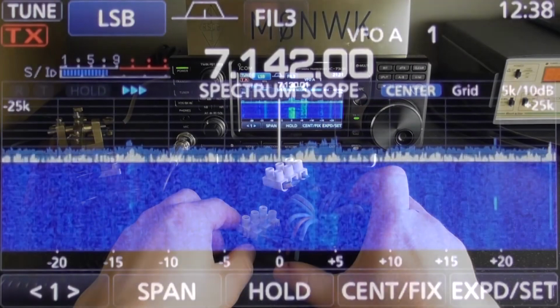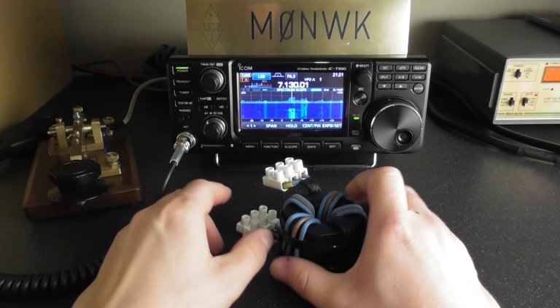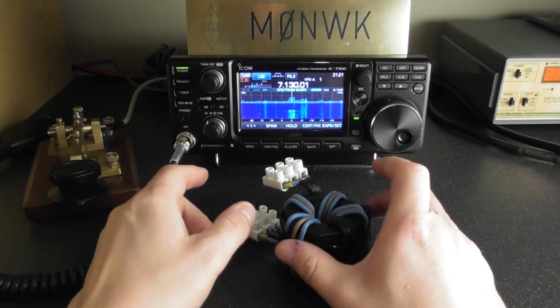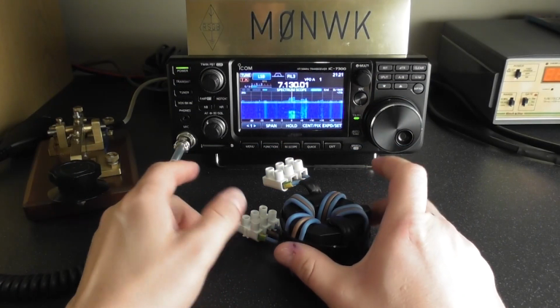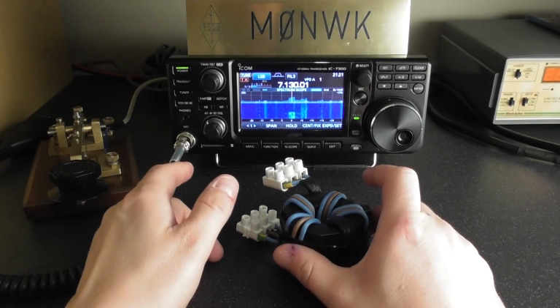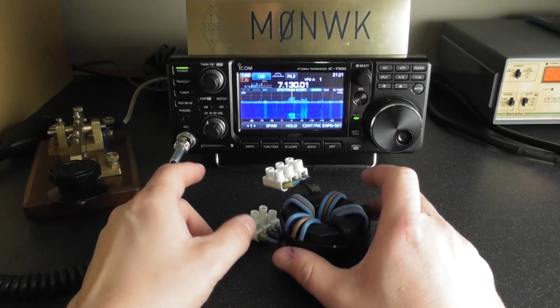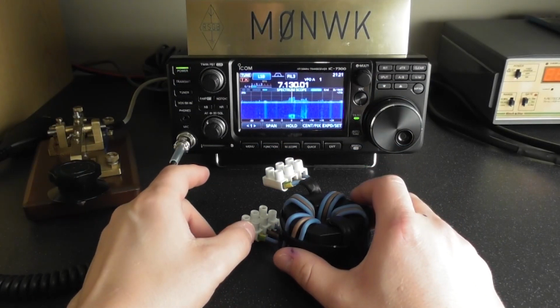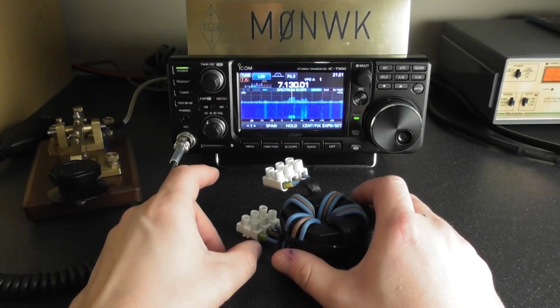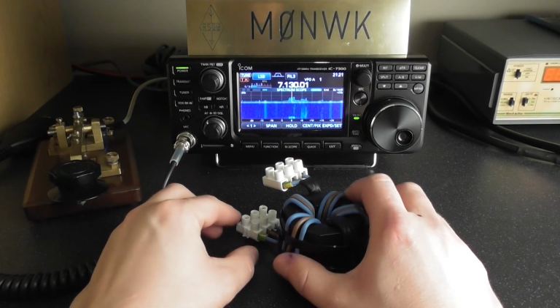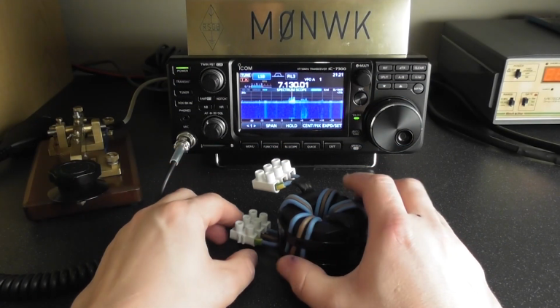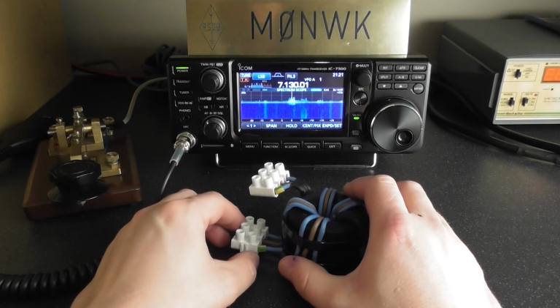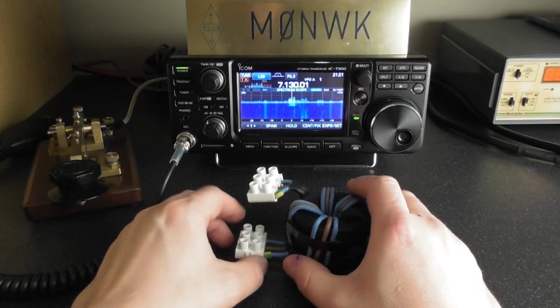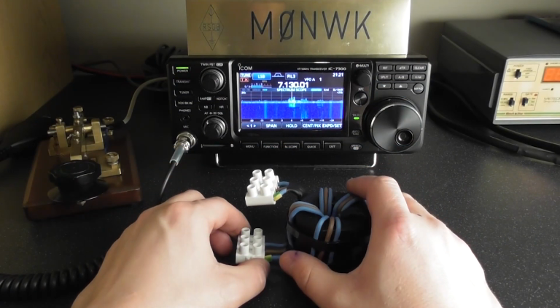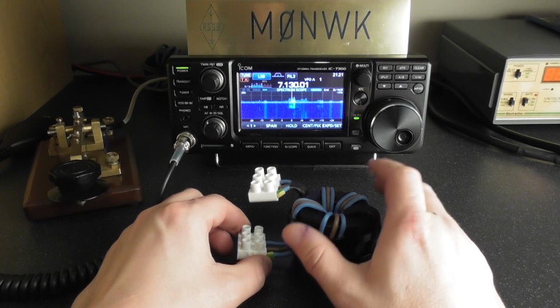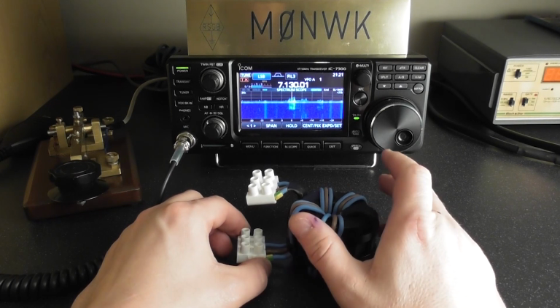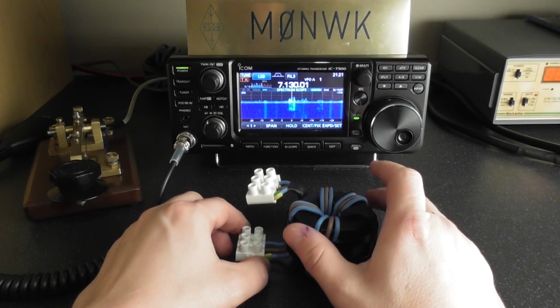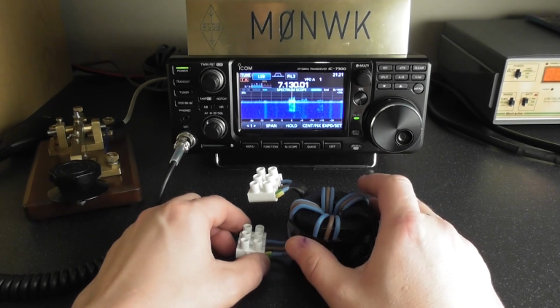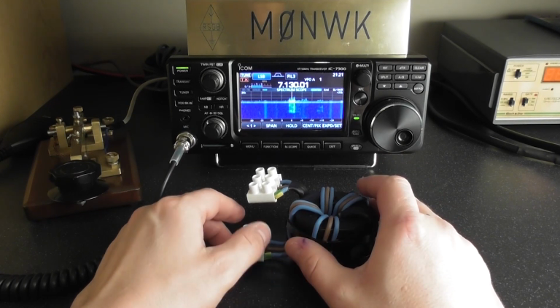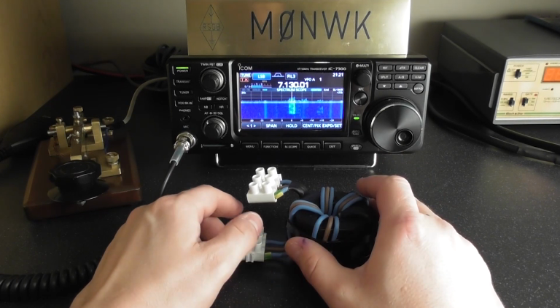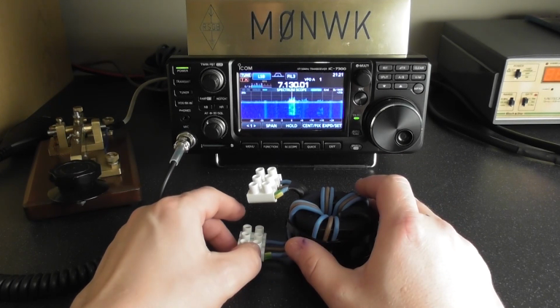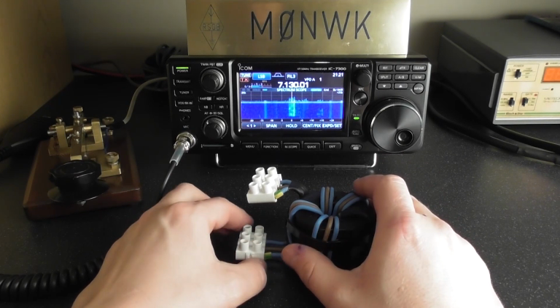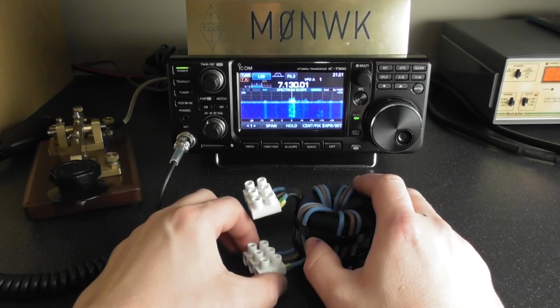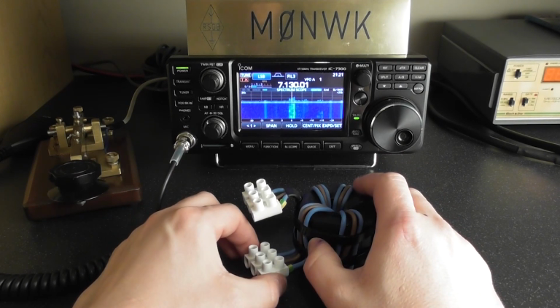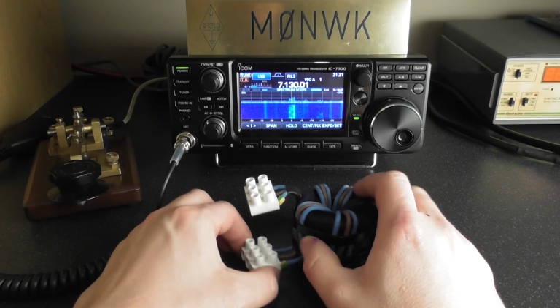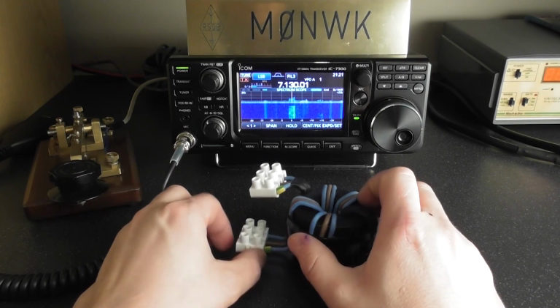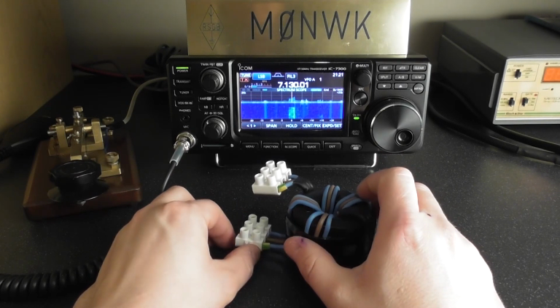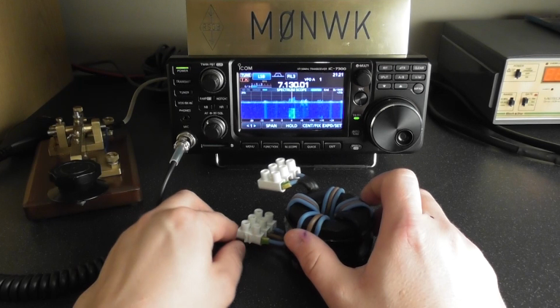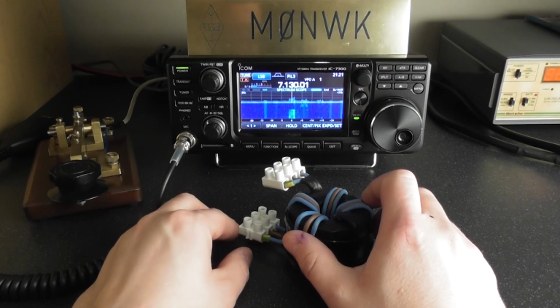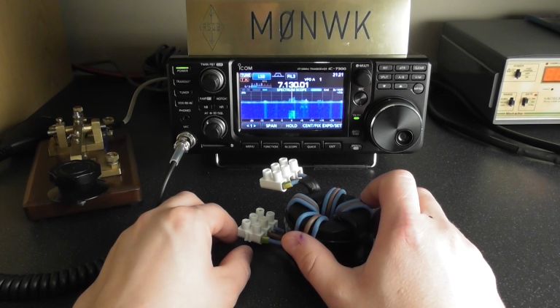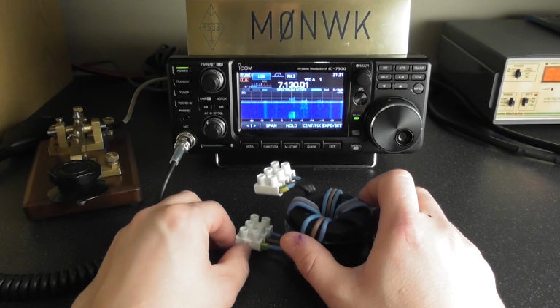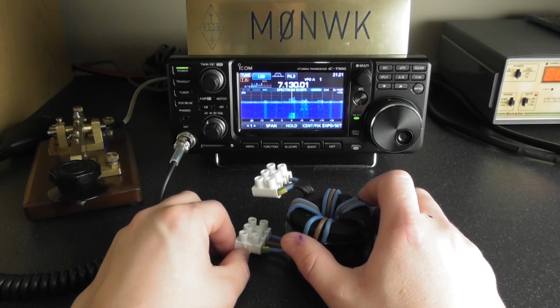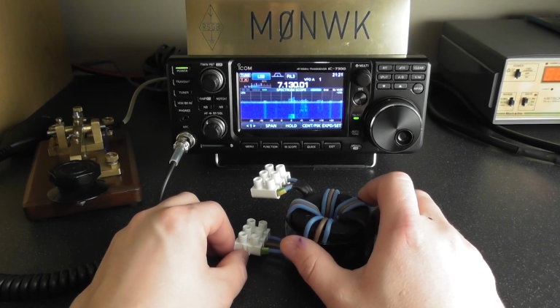The antenna I'm using is an NFED and it's low to the ground — it's a very noisy antenna anyway. So if you're using a better antenna system and you get mains interference, you might see better results than this.